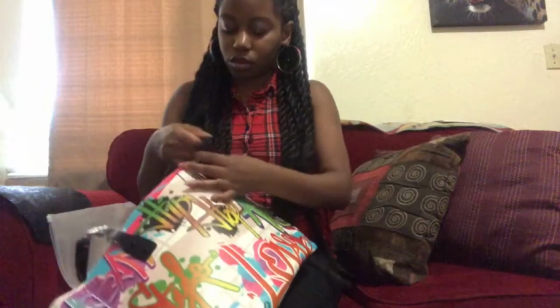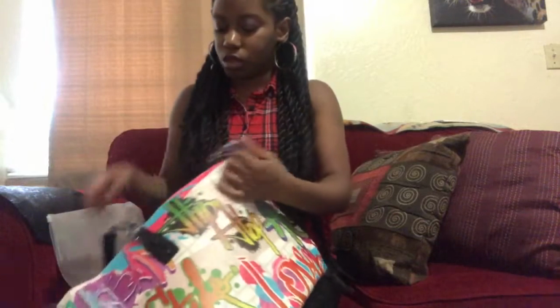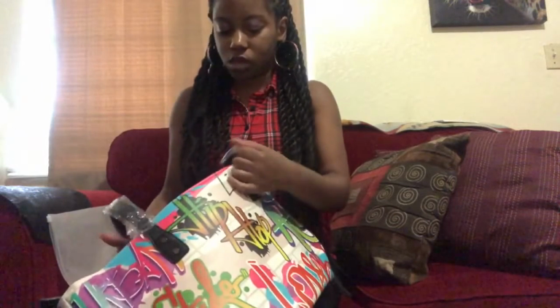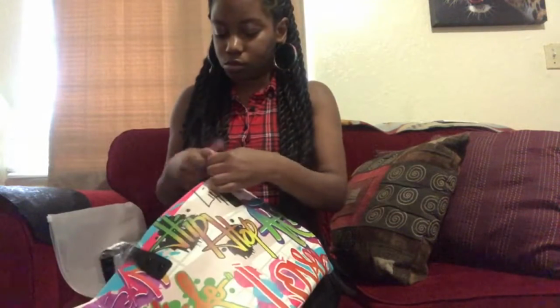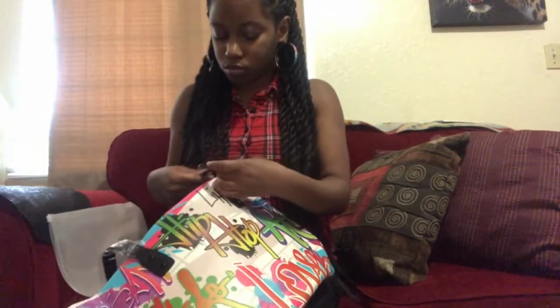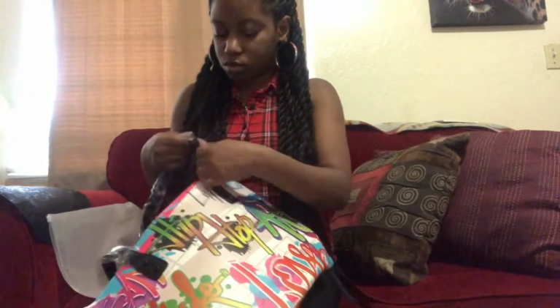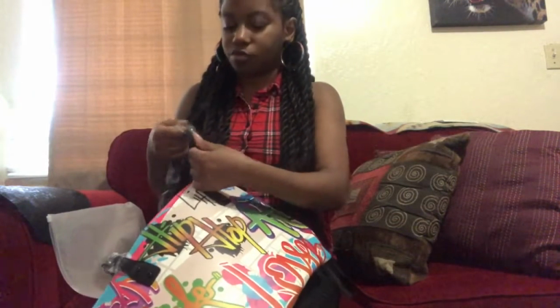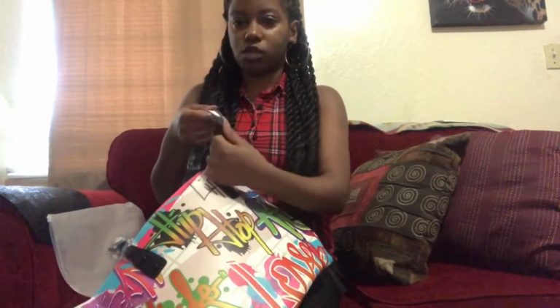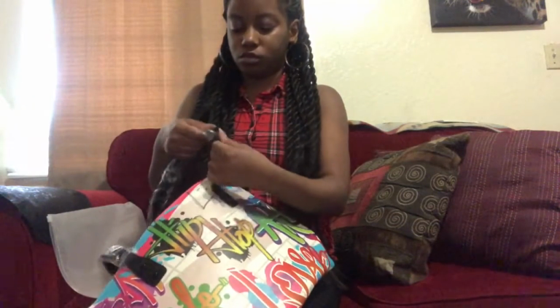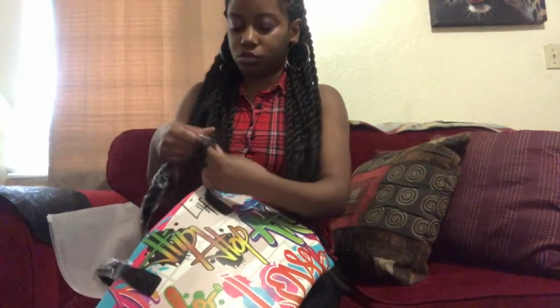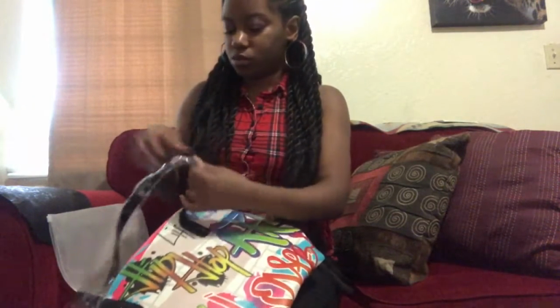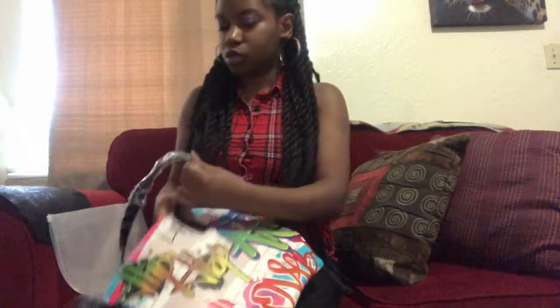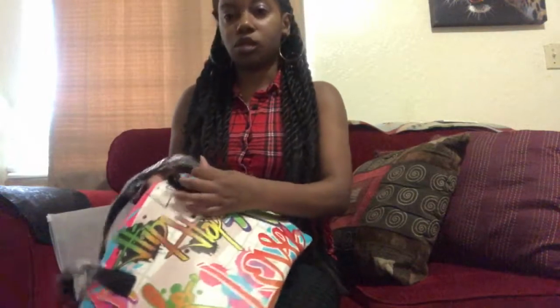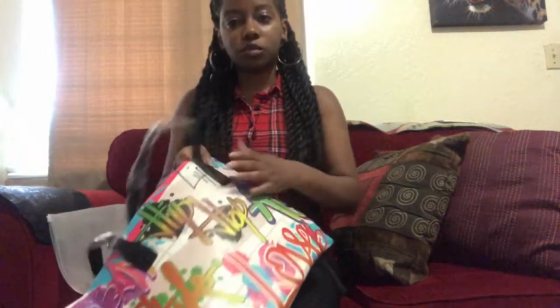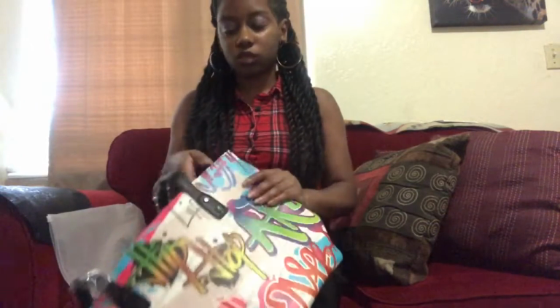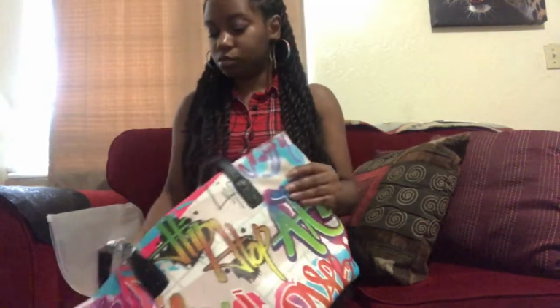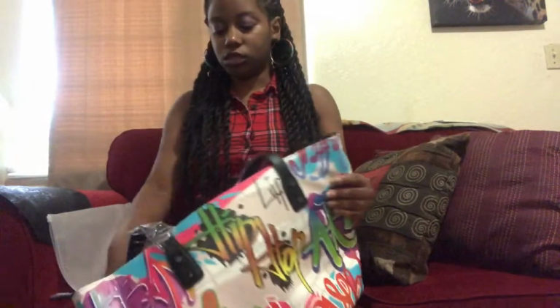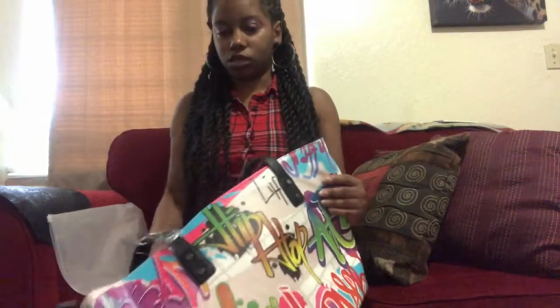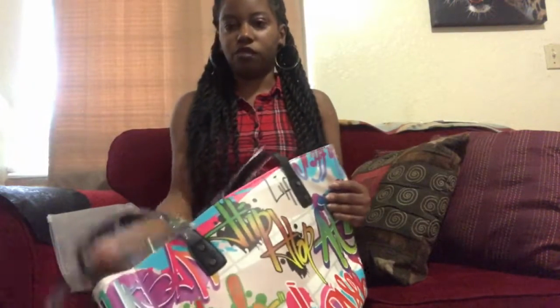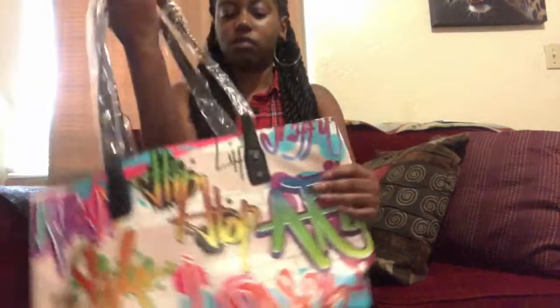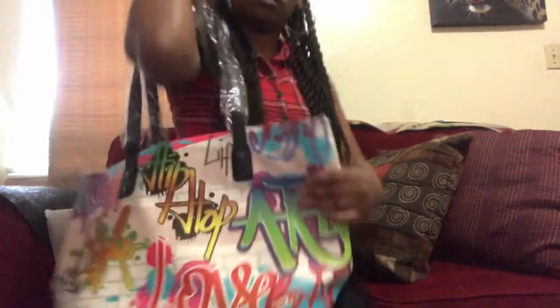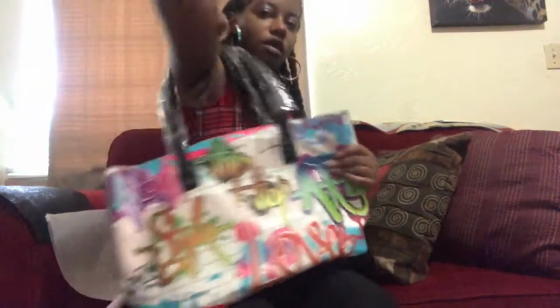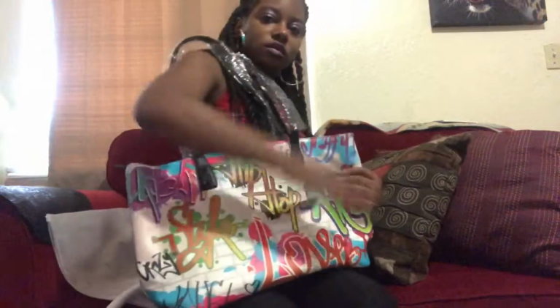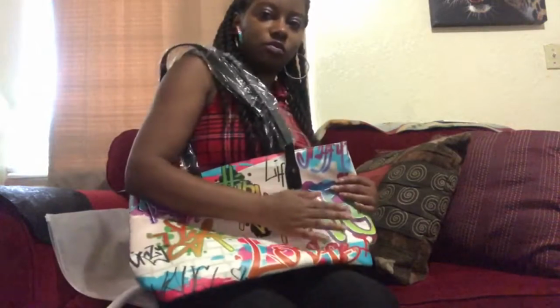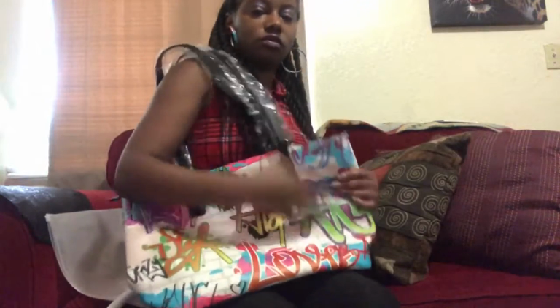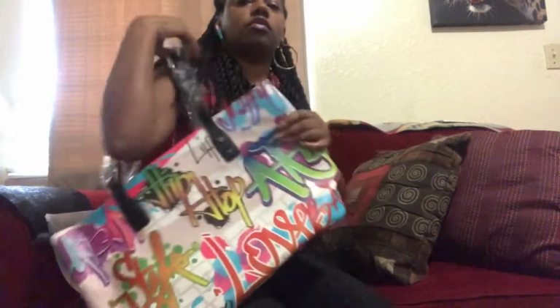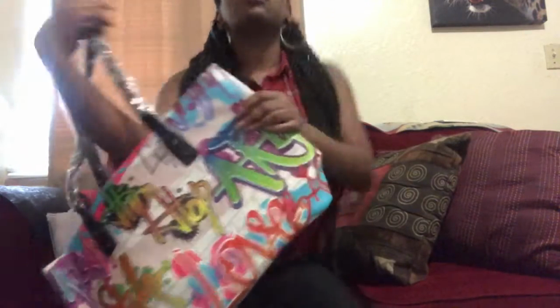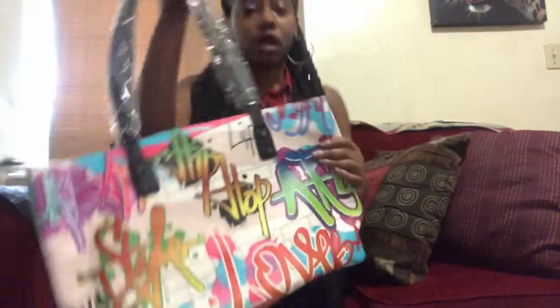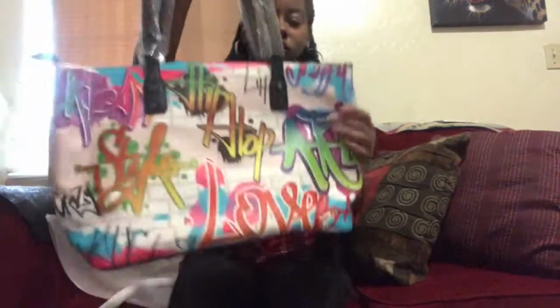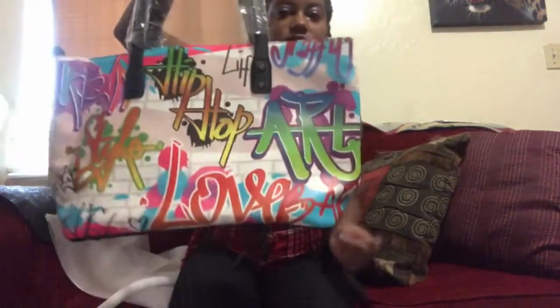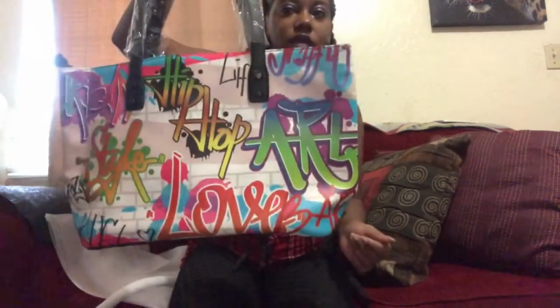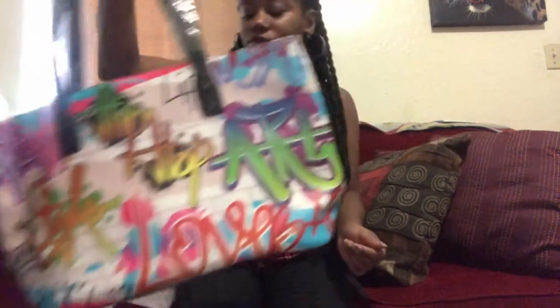And it's a handbag made from a suede material. This looks pretty decent and I love it. It has a big, pretty thick, nice-sized handbag.